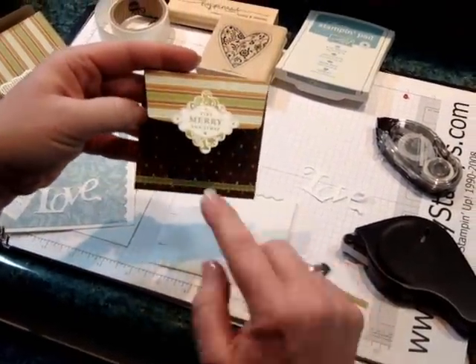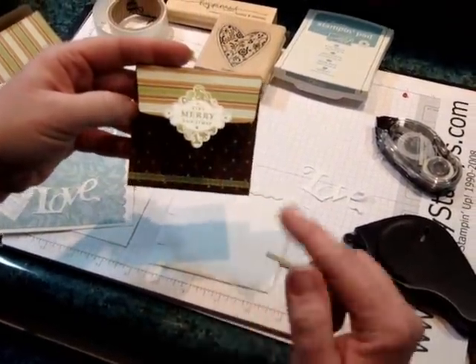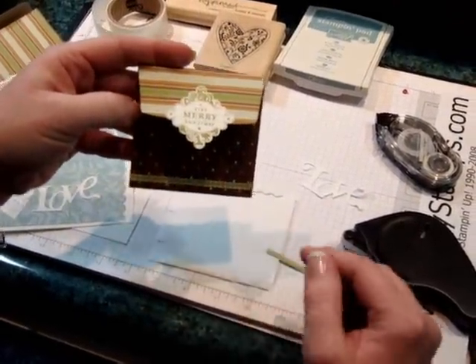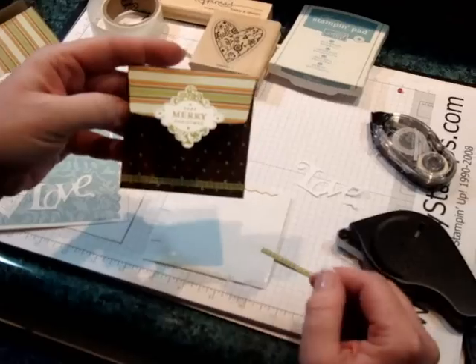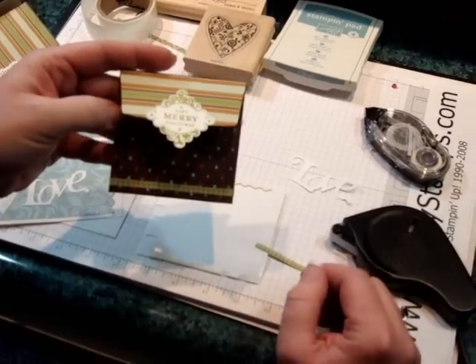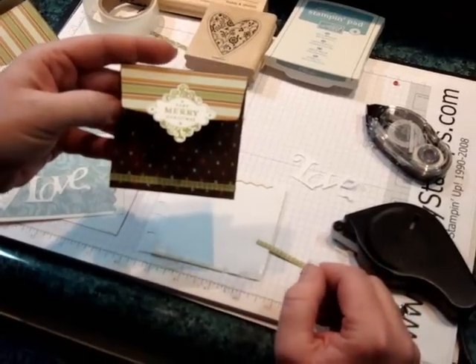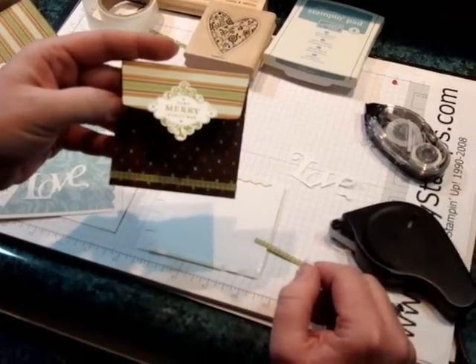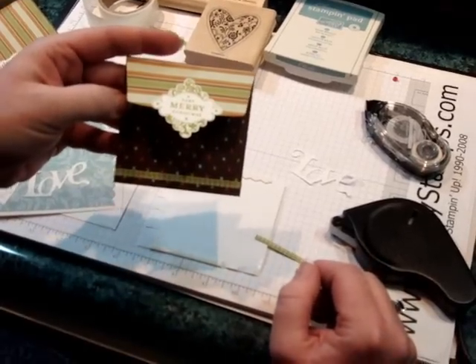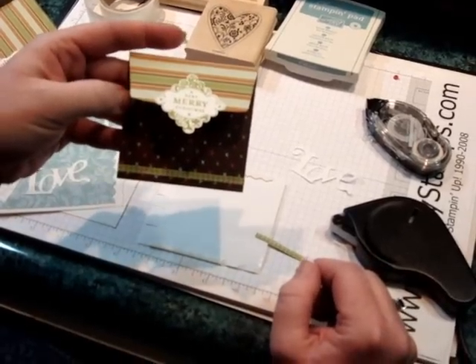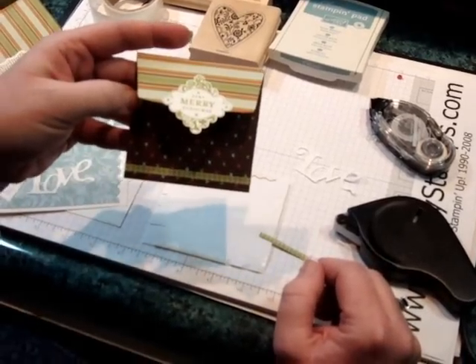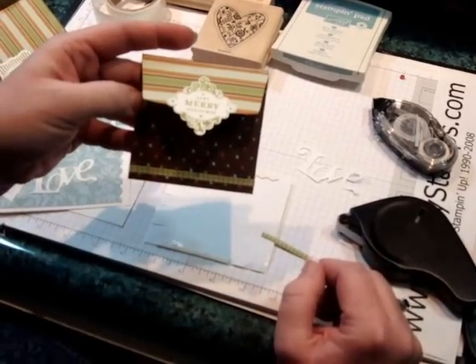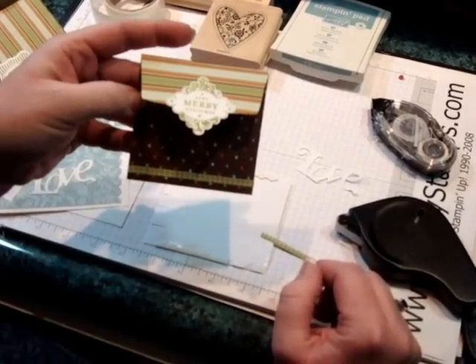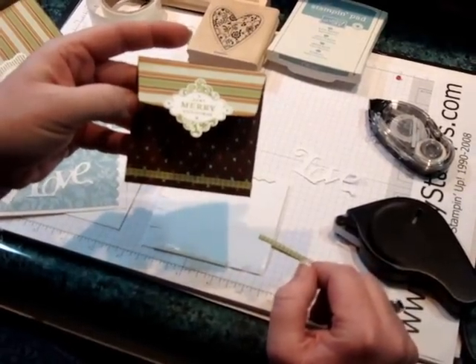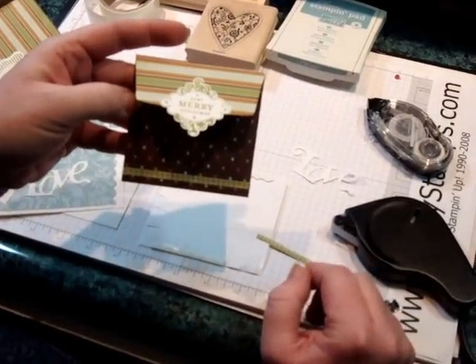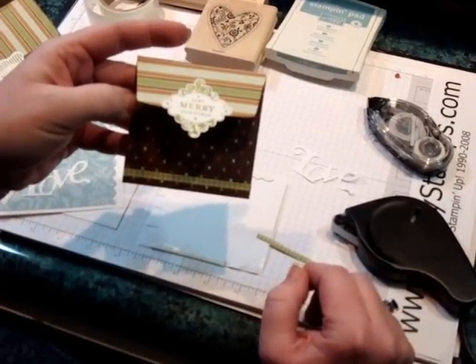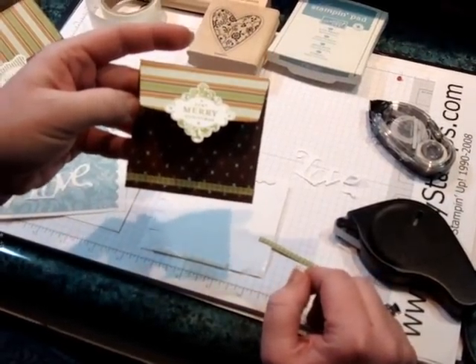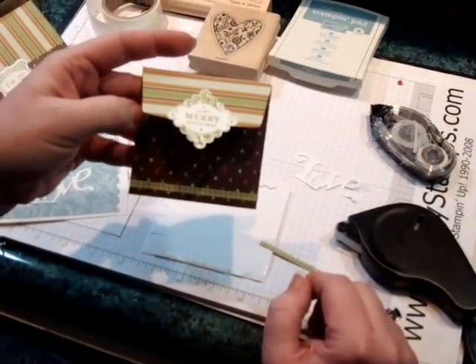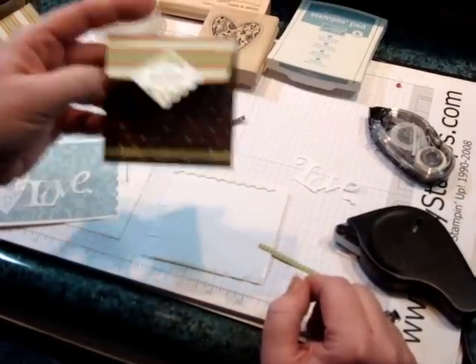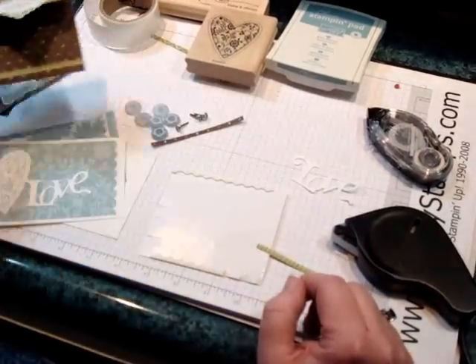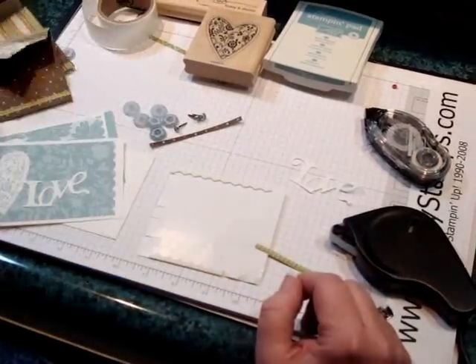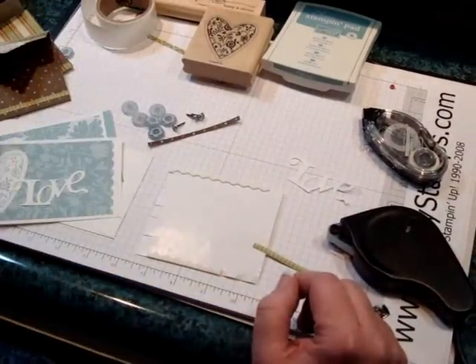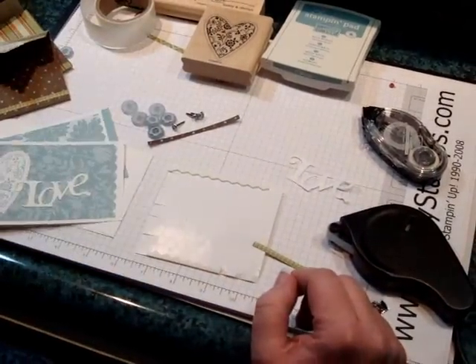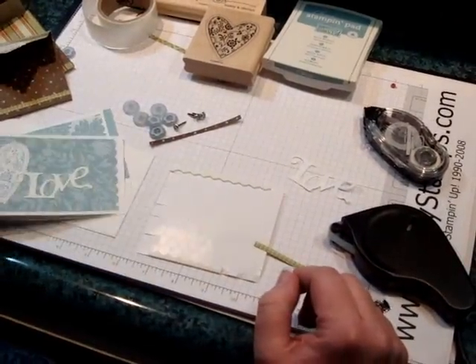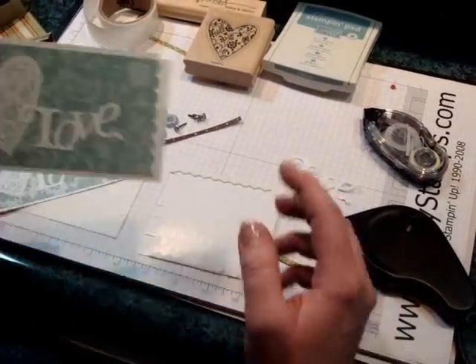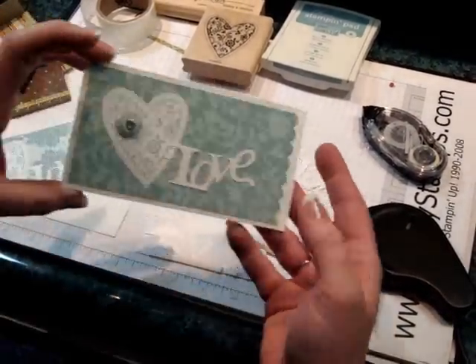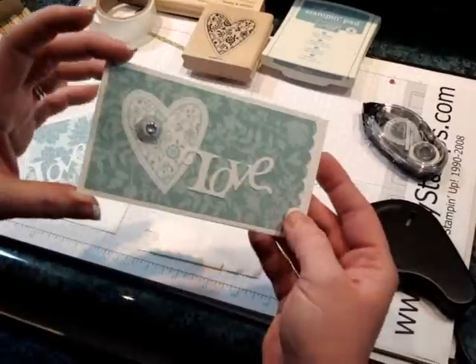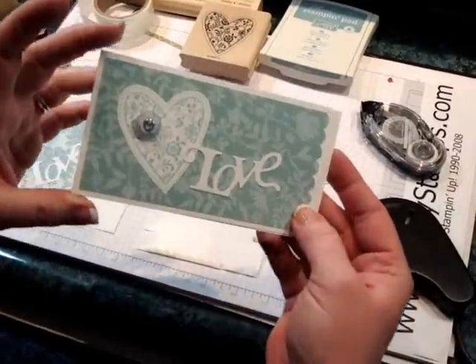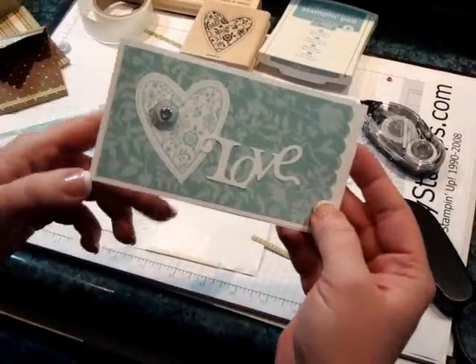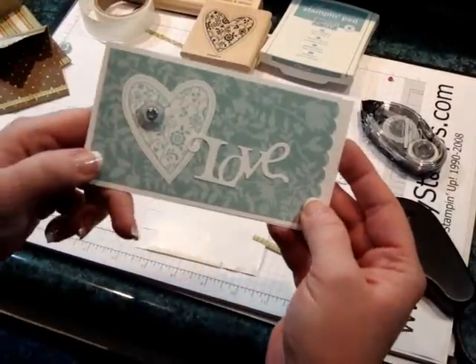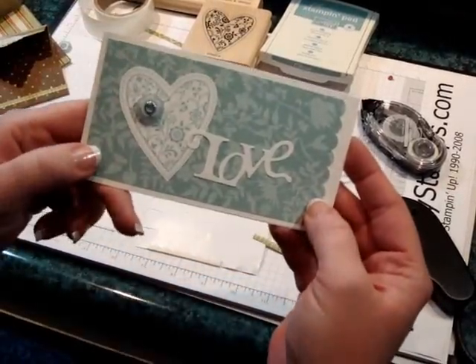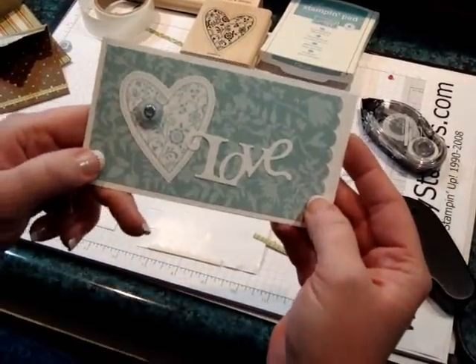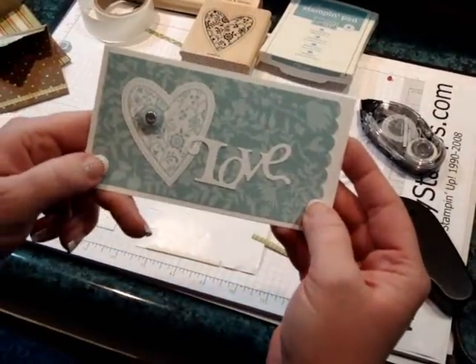This is a sneak peek — this will be one of my projects on my Monday and Tuesday stamp-a-stack. So is this one.